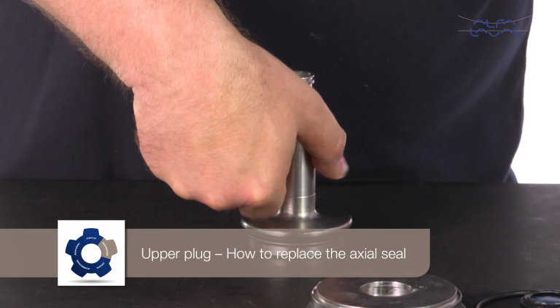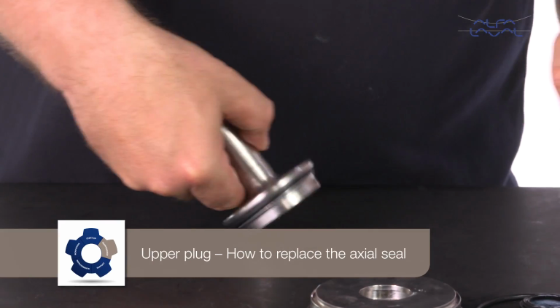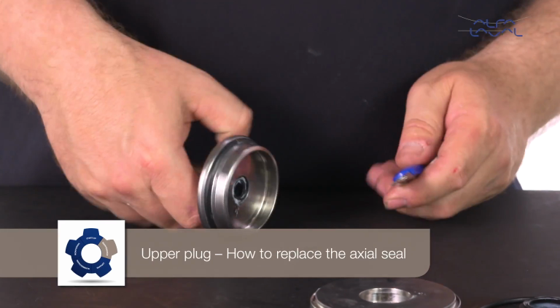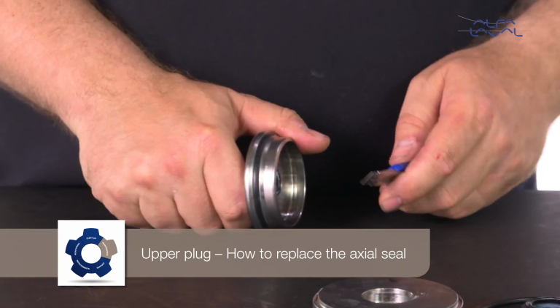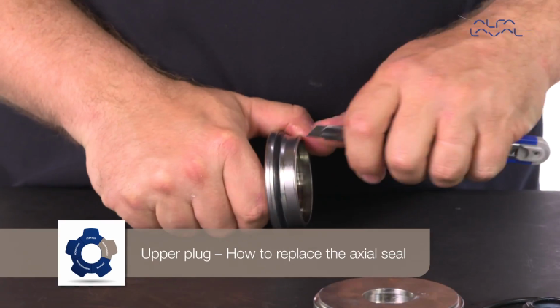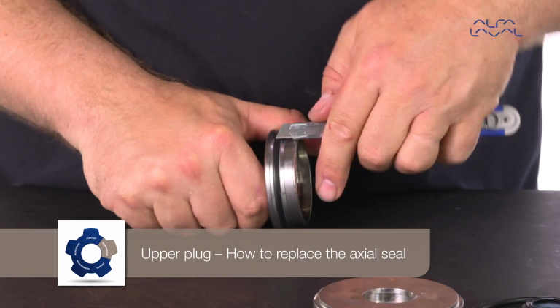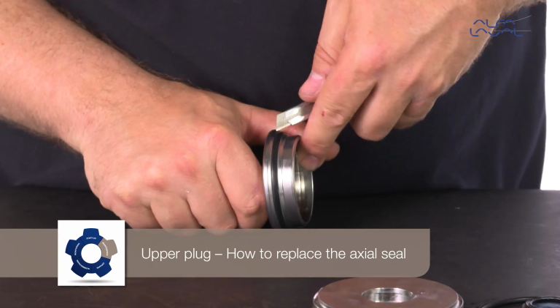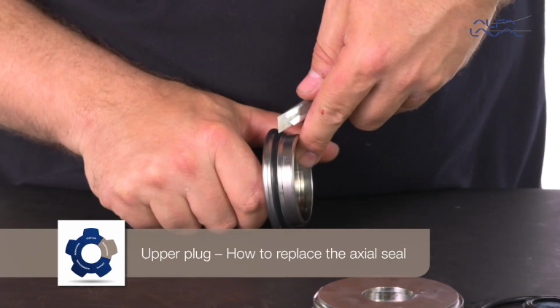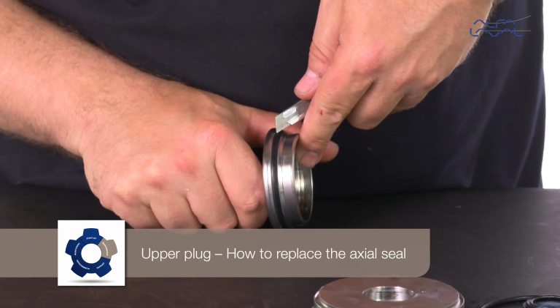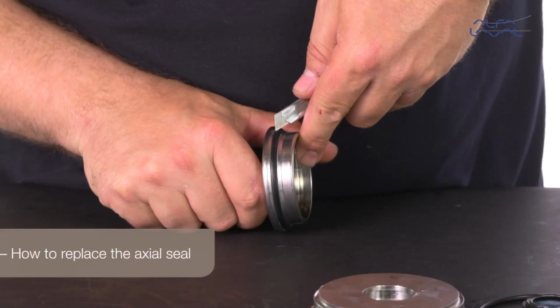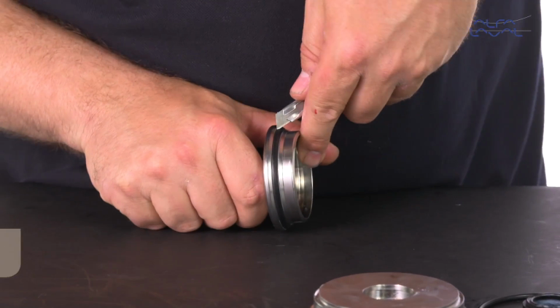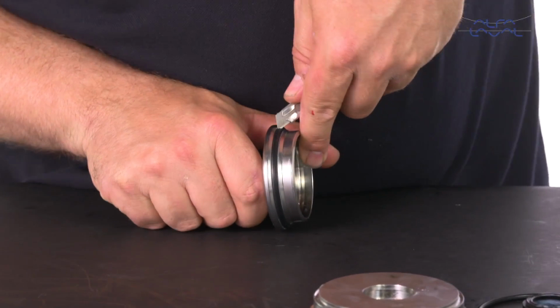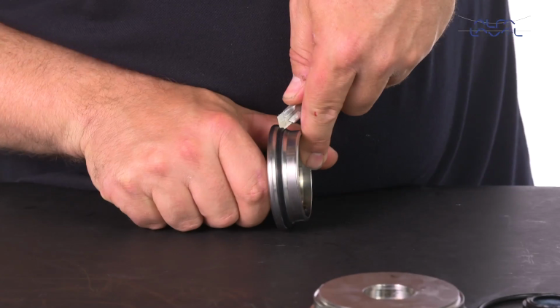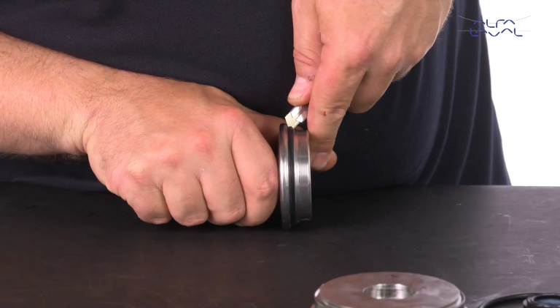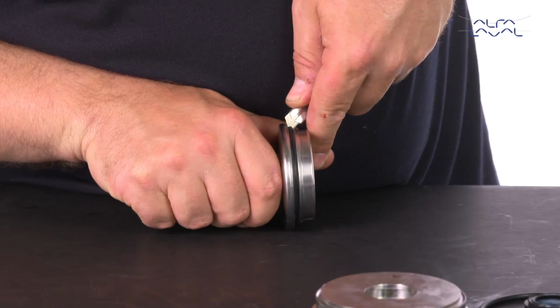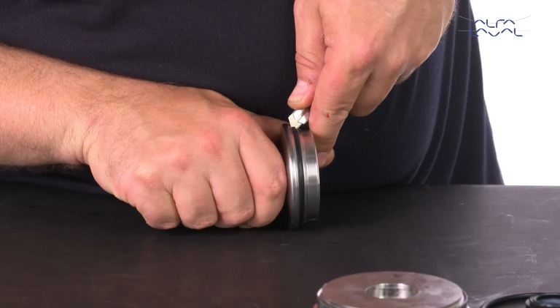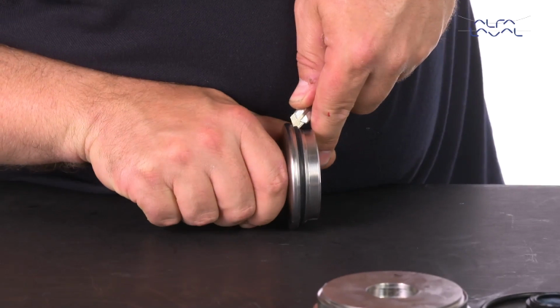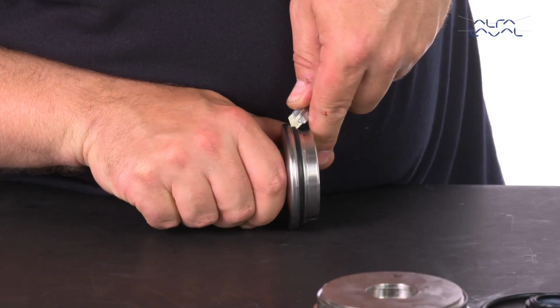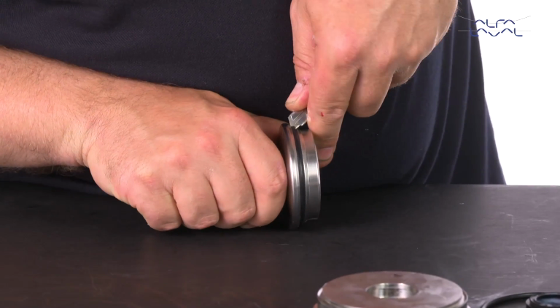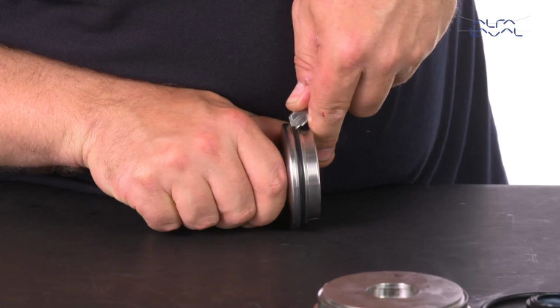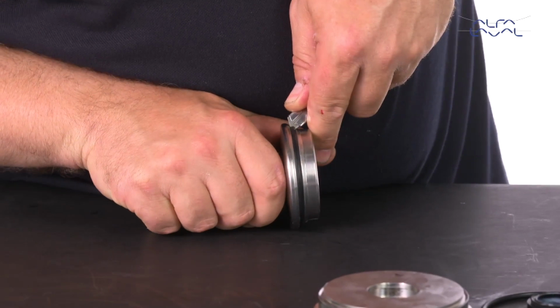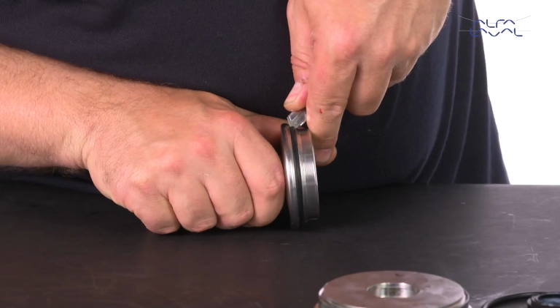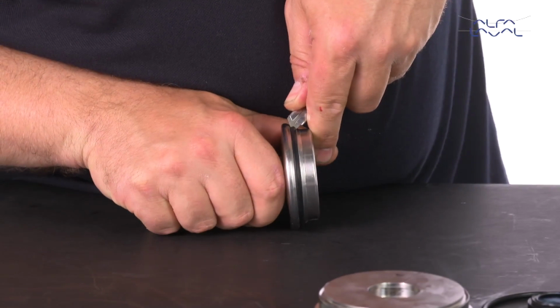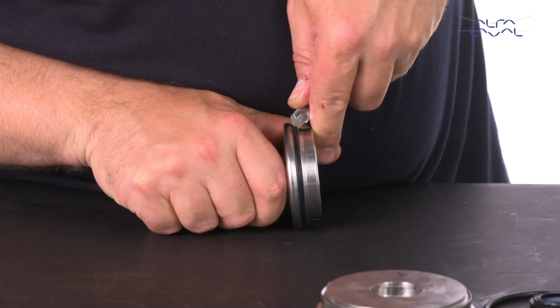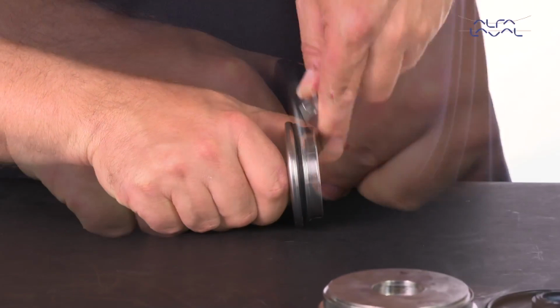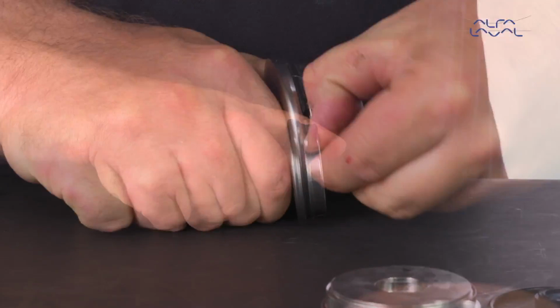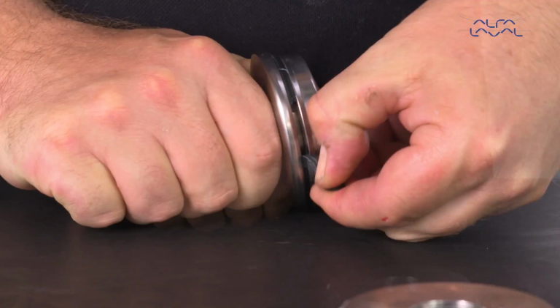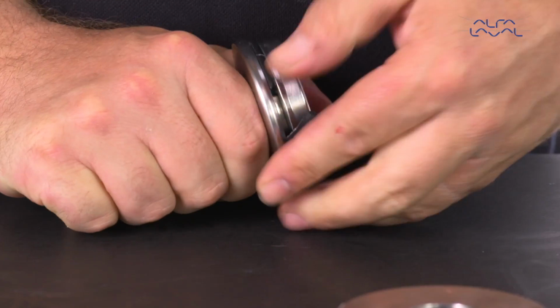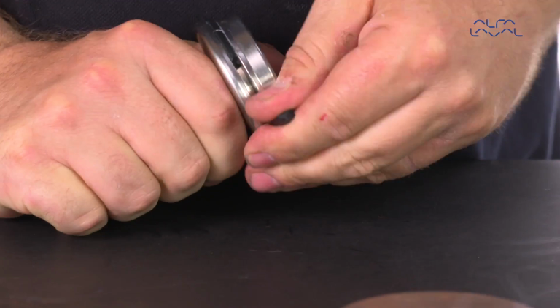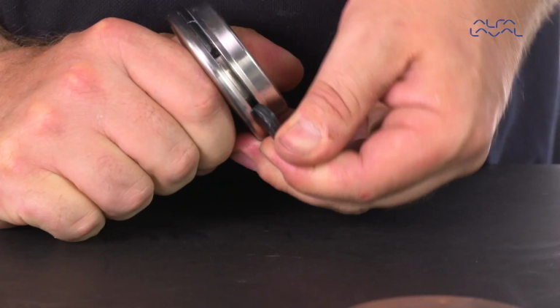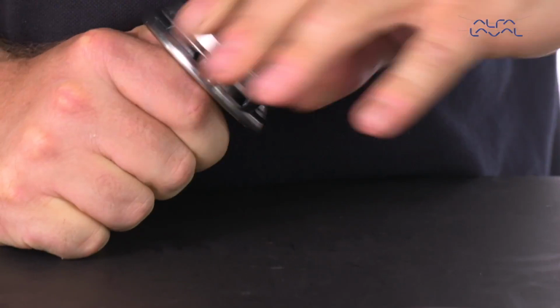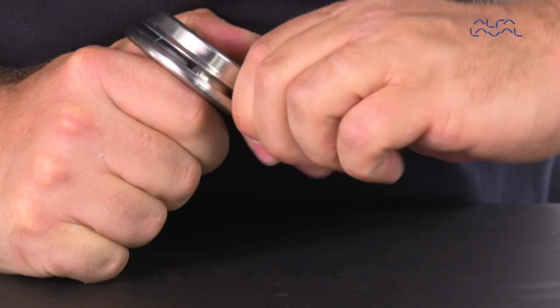How to replace the axial seal. Carefully cut and remove the old axial seal ring using a knife, screwdriver, or similar tool. Be sure to avoid scratching the surfaces.